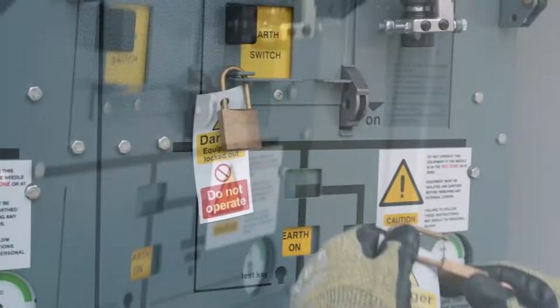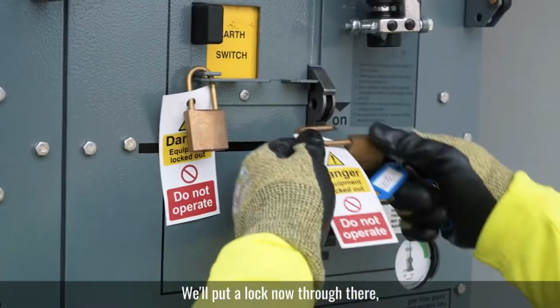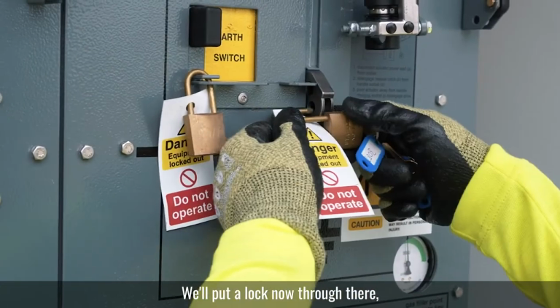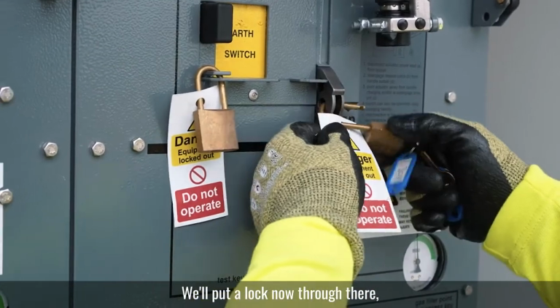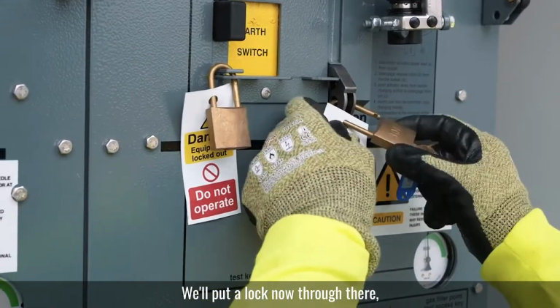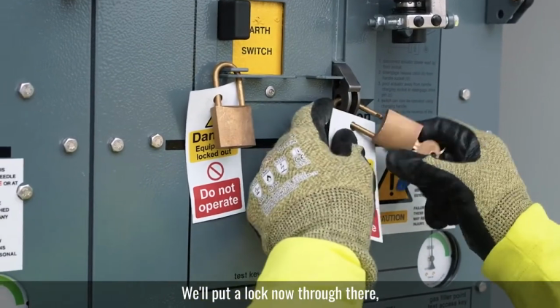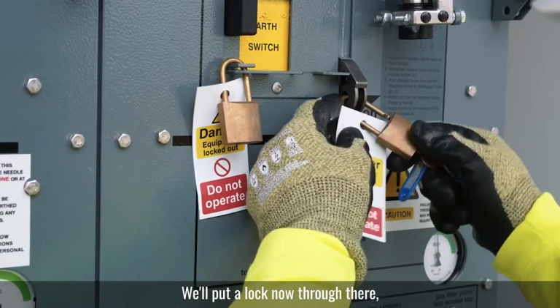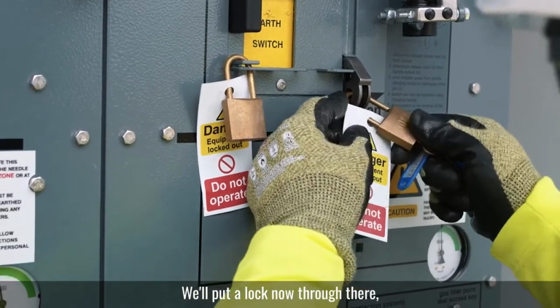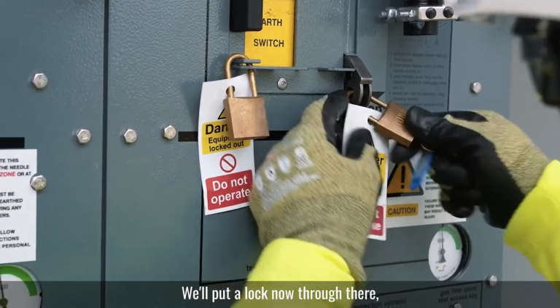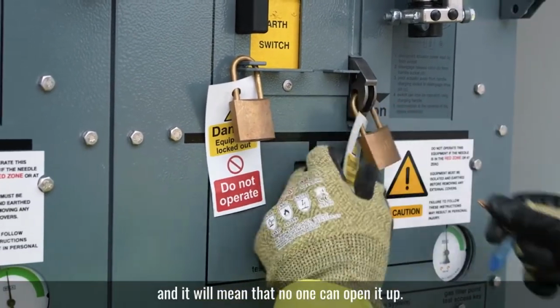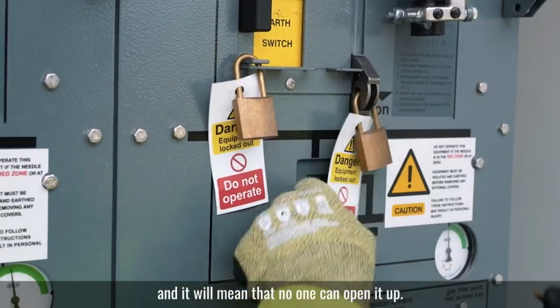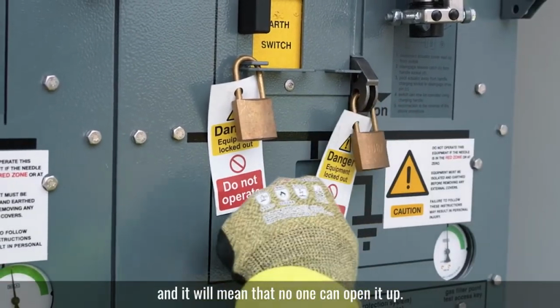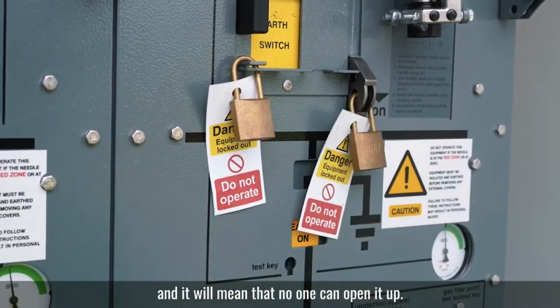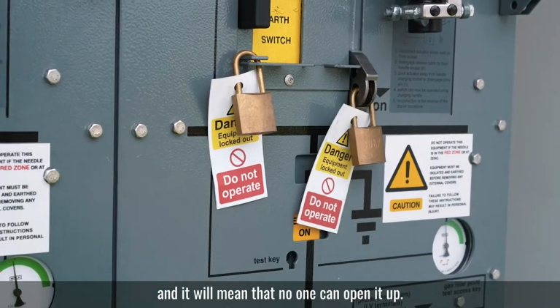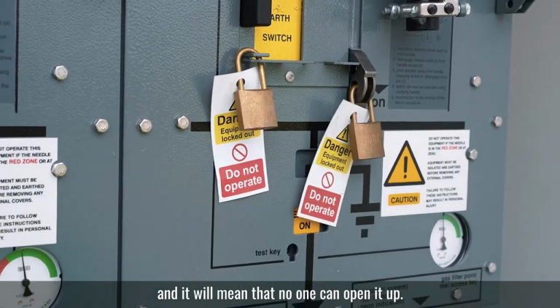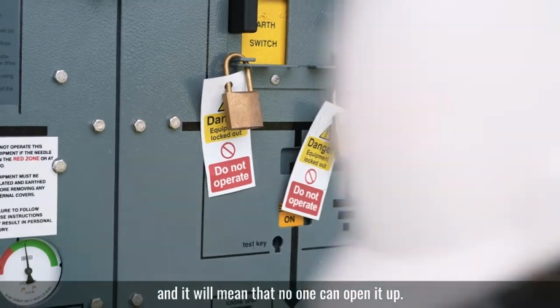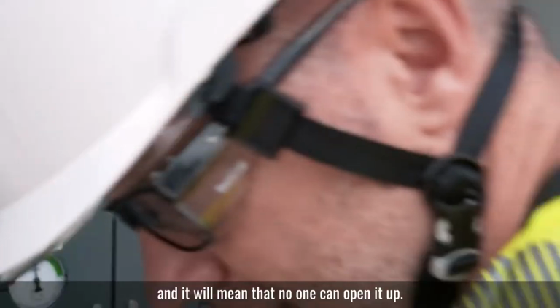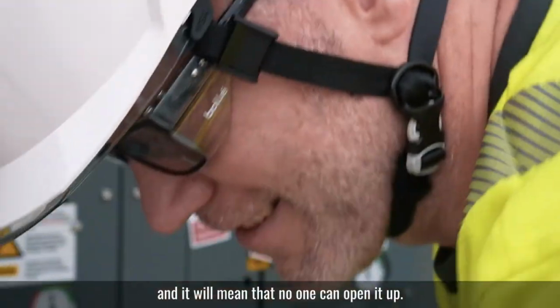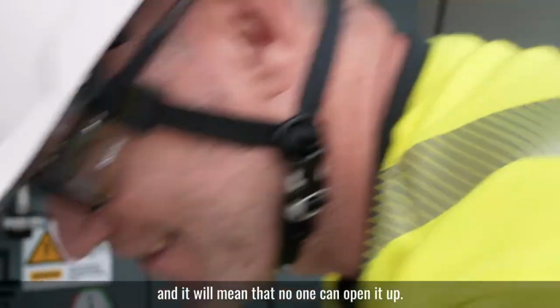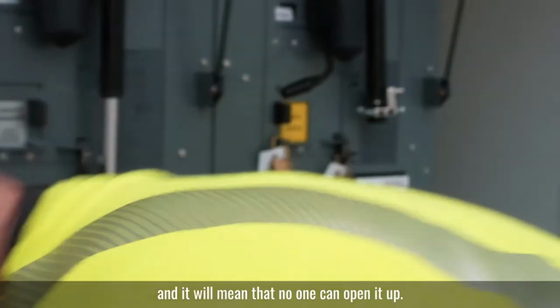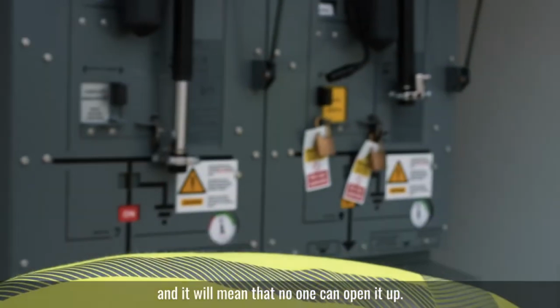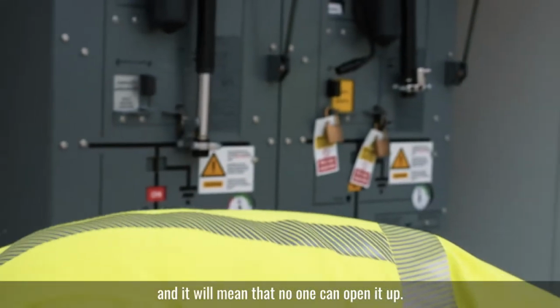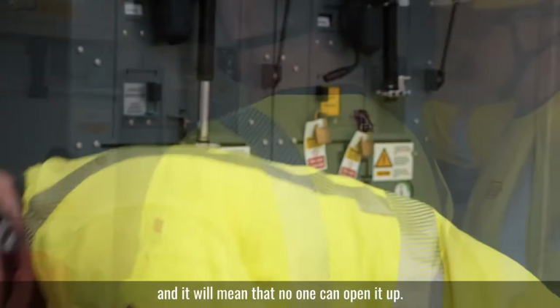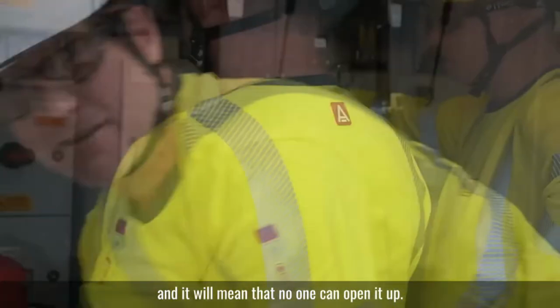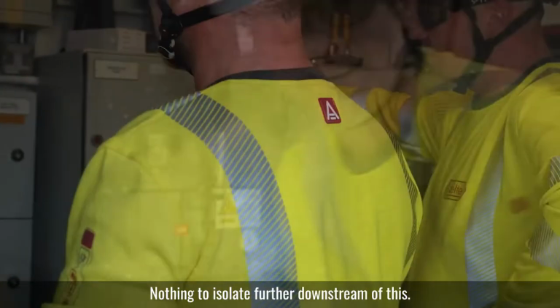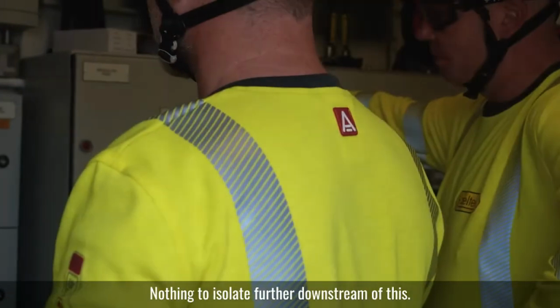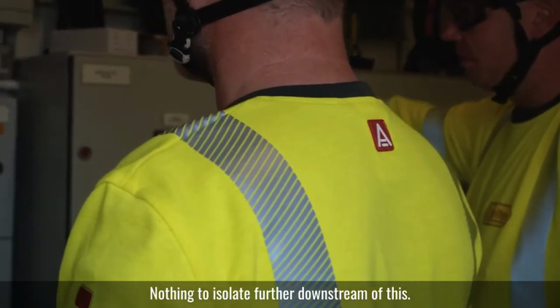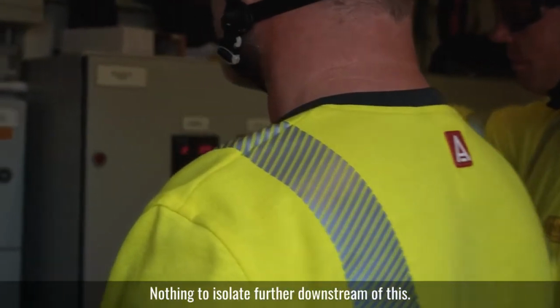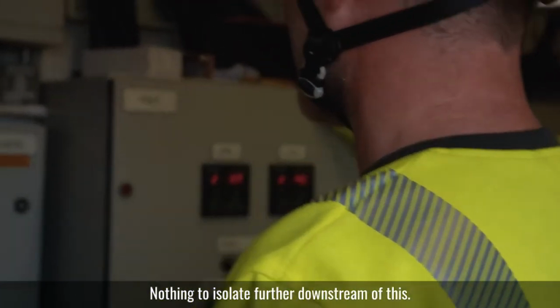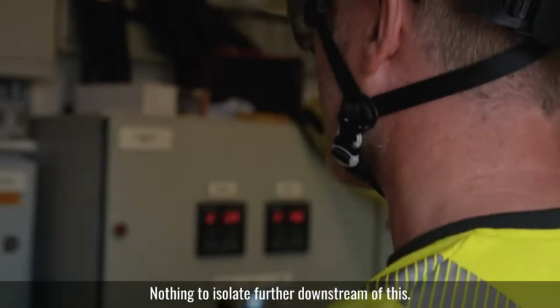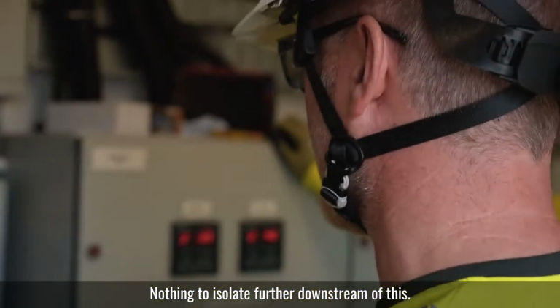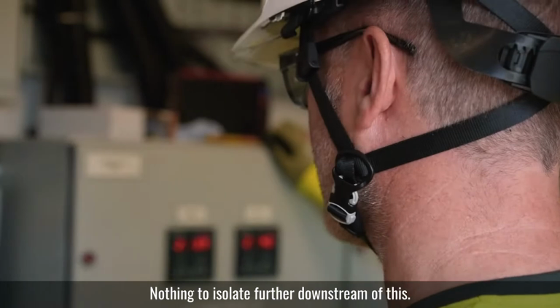We'll put a lock through there now, which means that no one can open it without a lot on this. There's nothing to isolate further downstream with this.